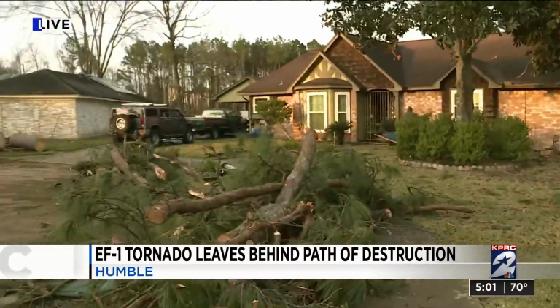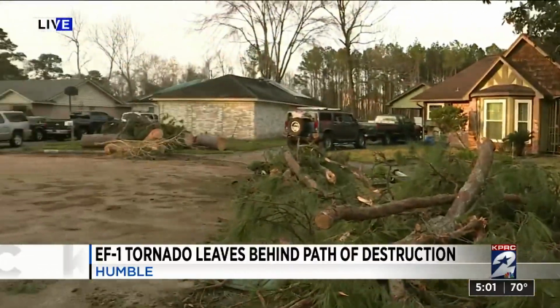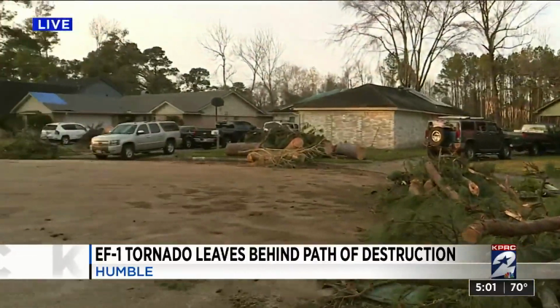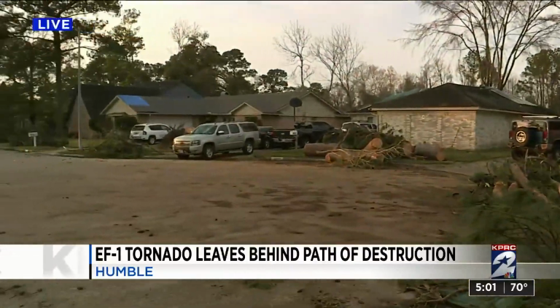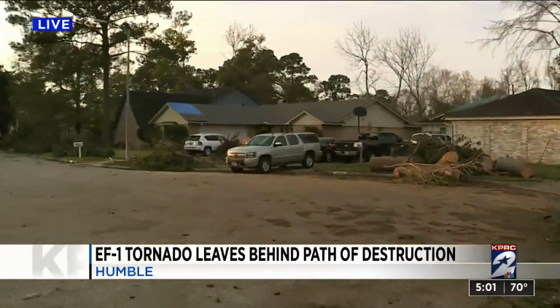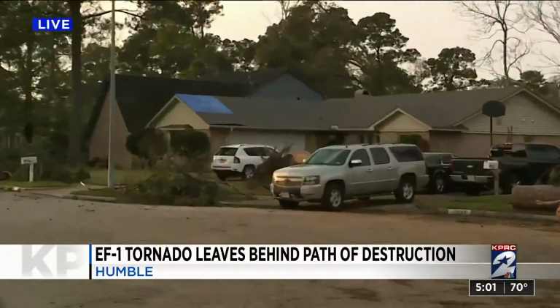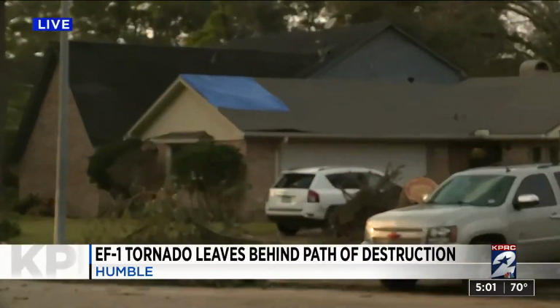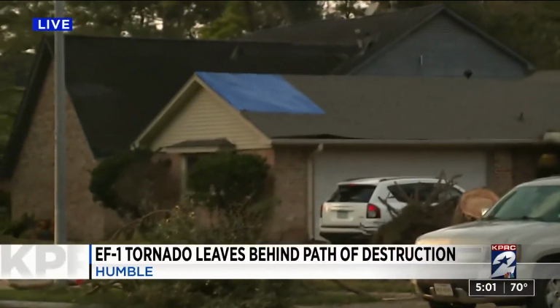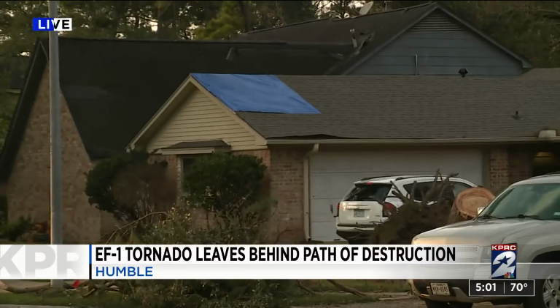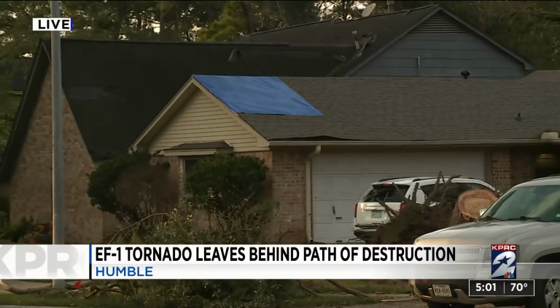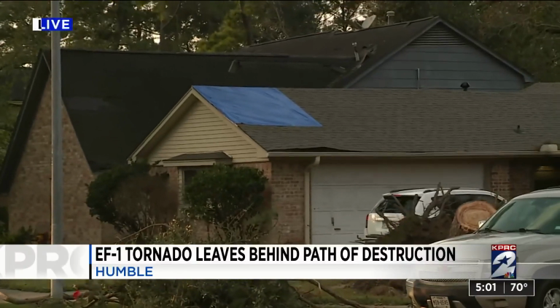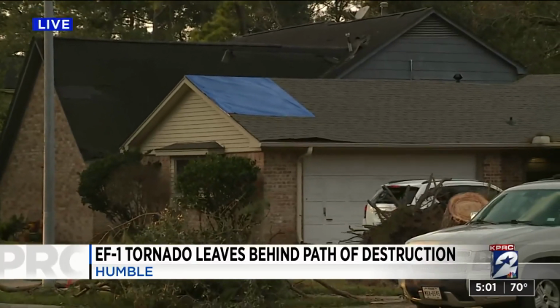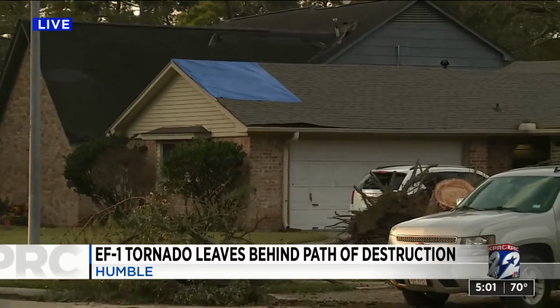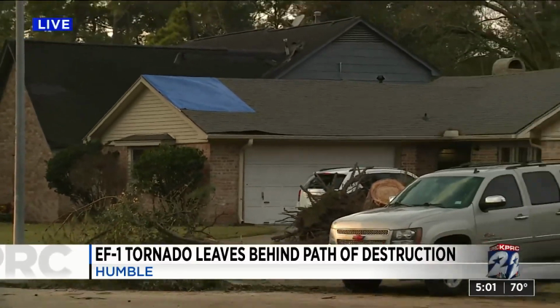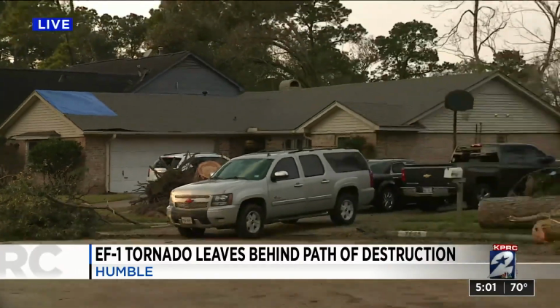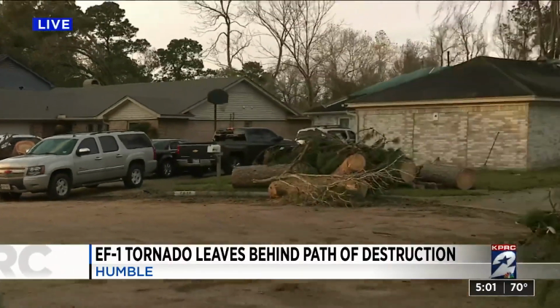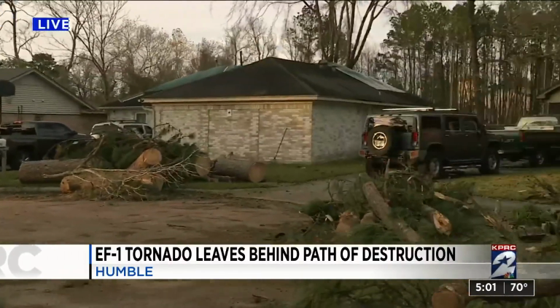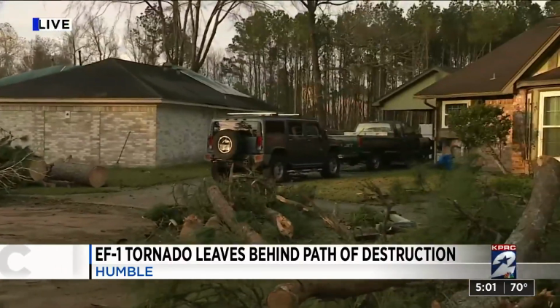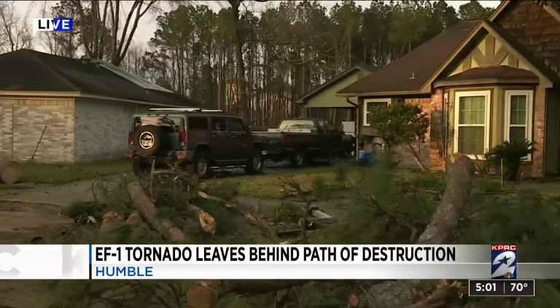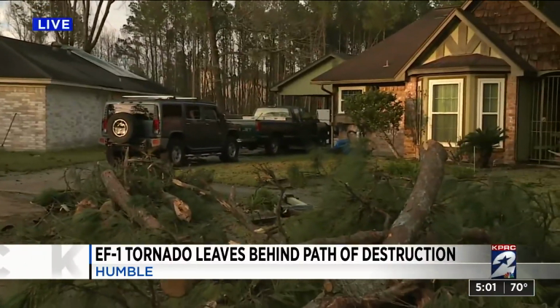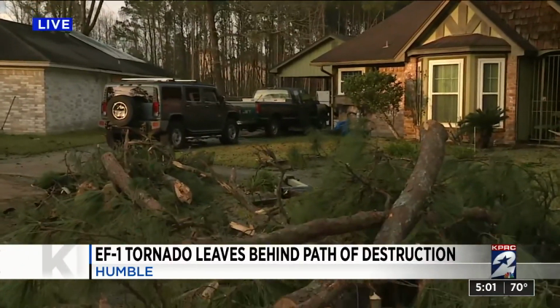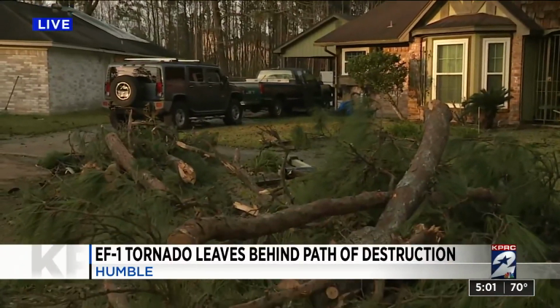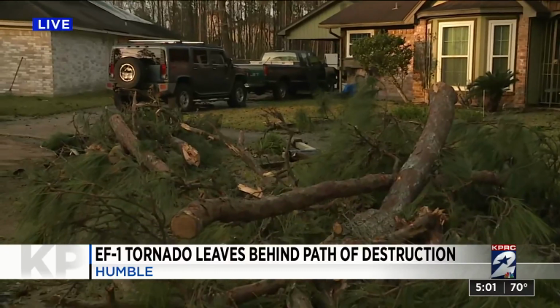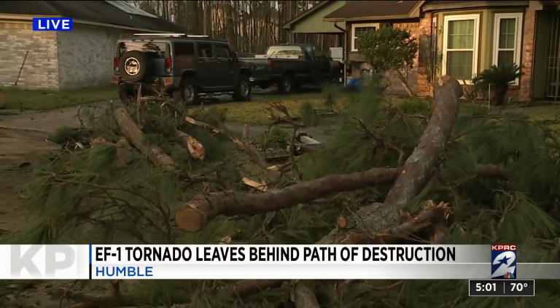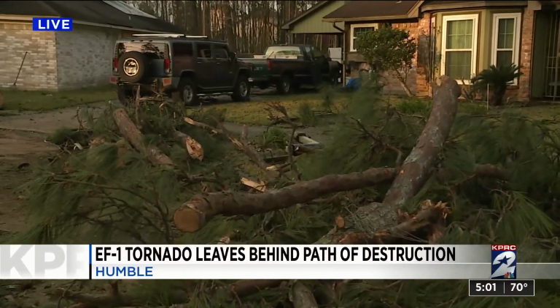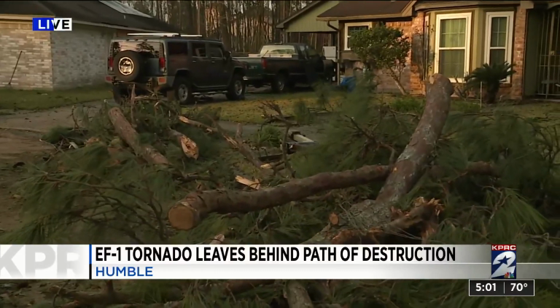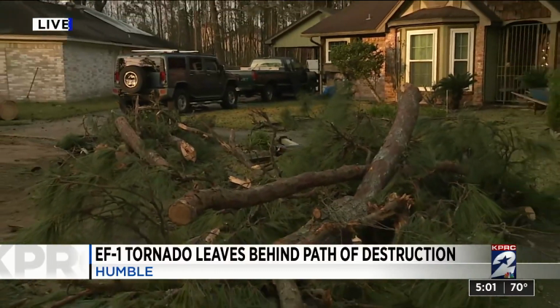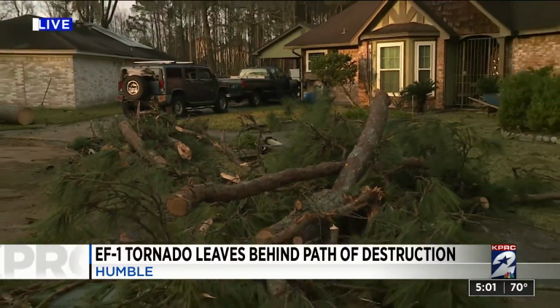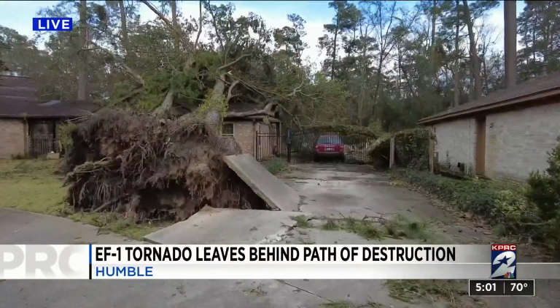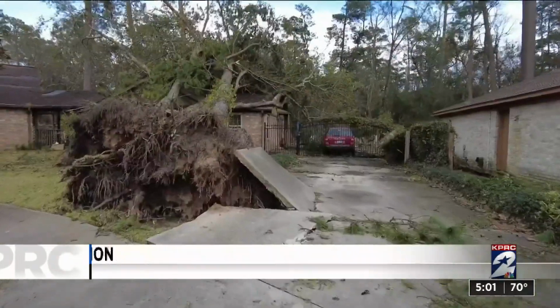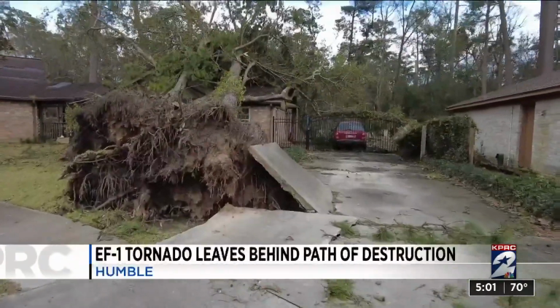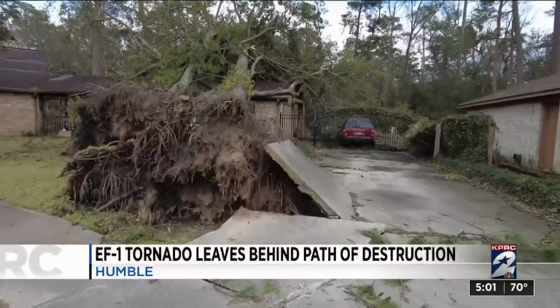Neighbors here are dealing with much of the same. The roofs have tarps on them and they've been working throughout the day to clean up the mess. You can see out front the limbs and tree trunks that have been collected. The damage was done overnight.